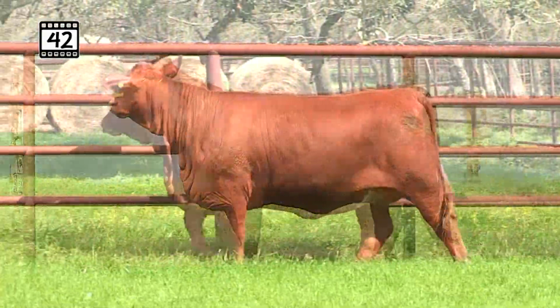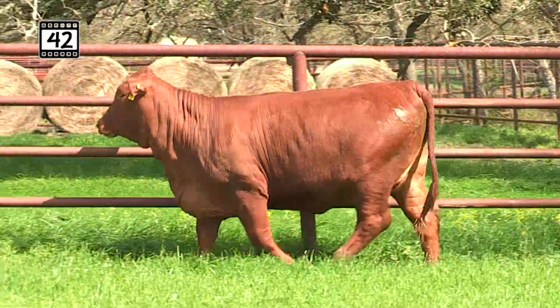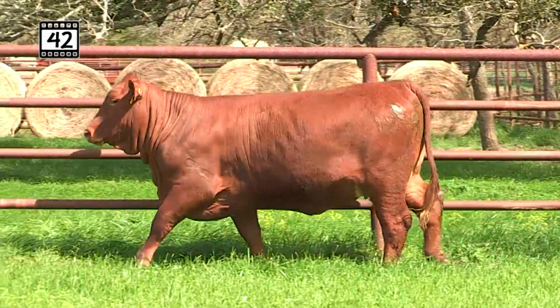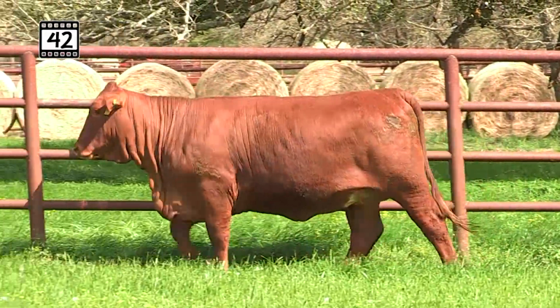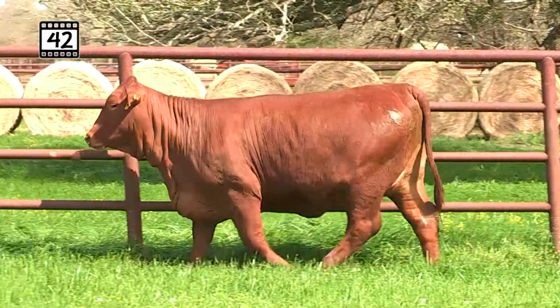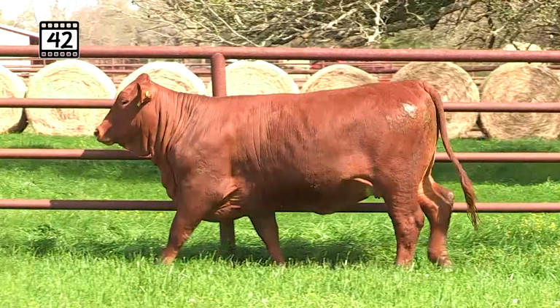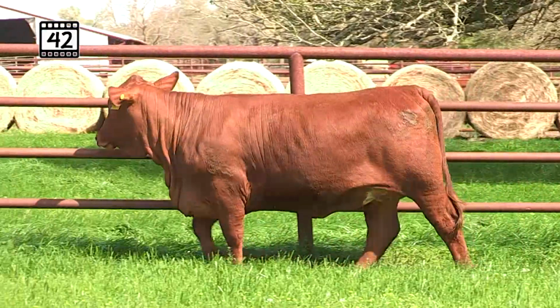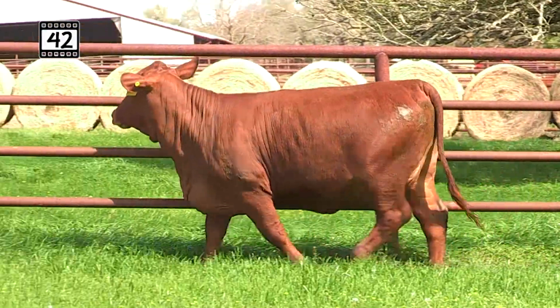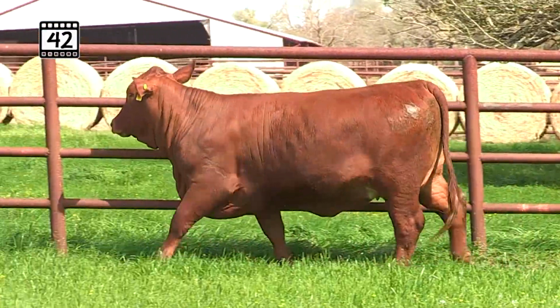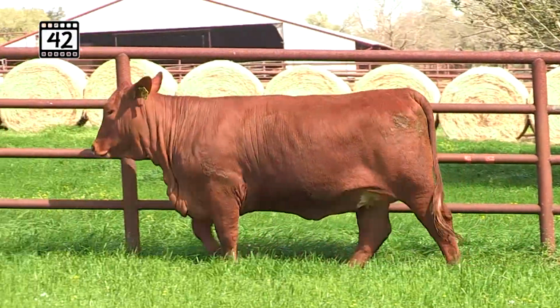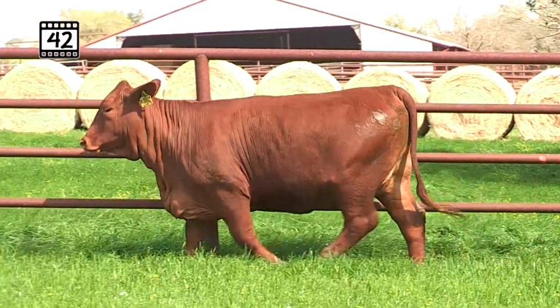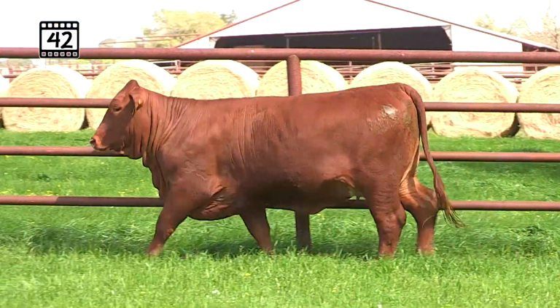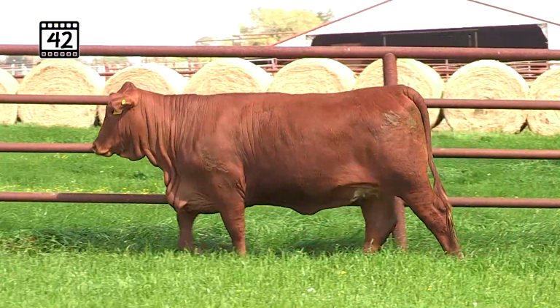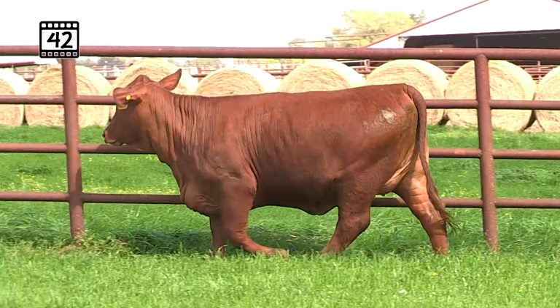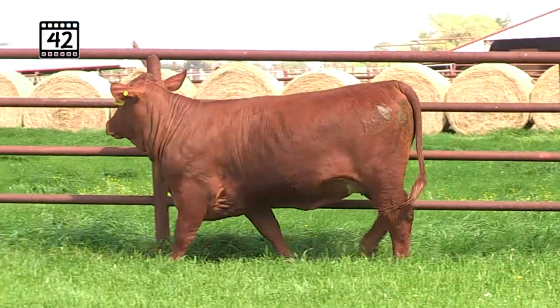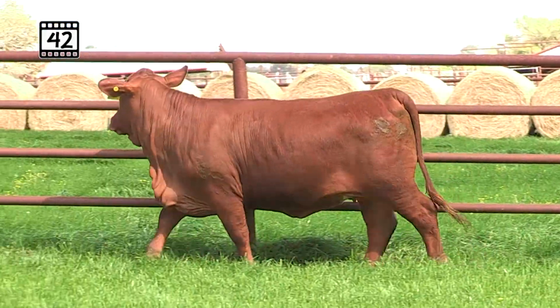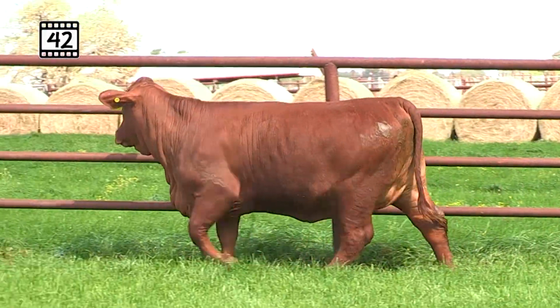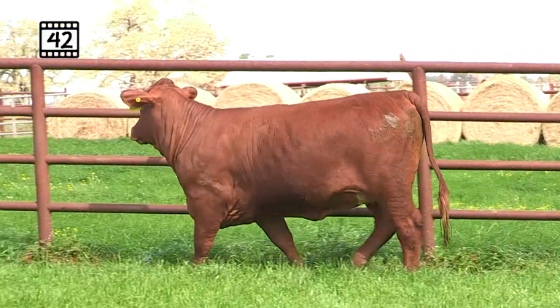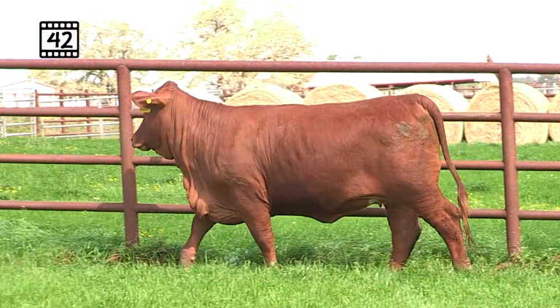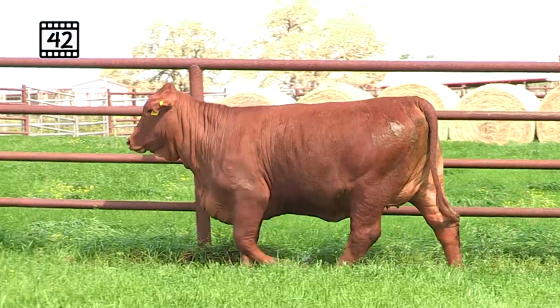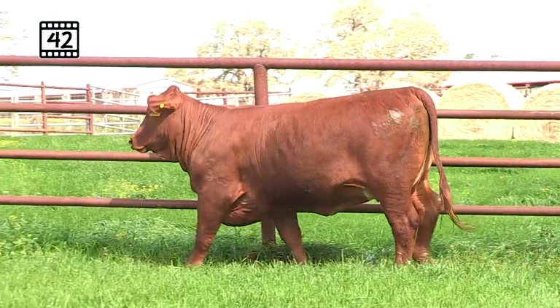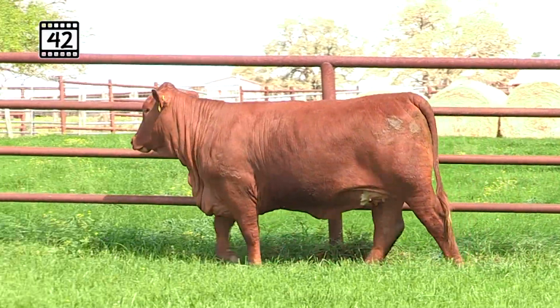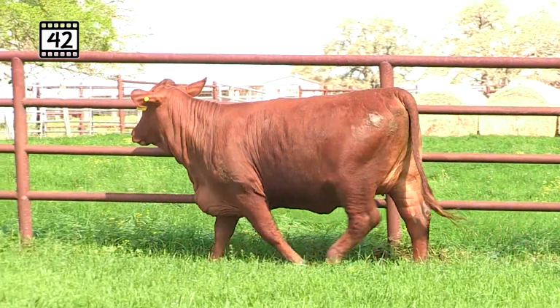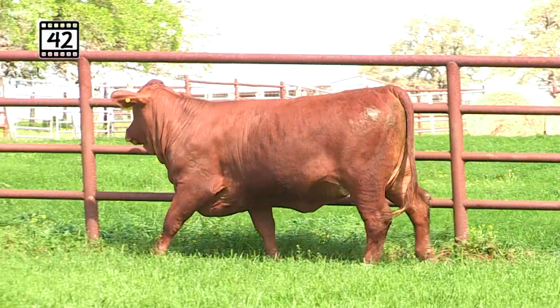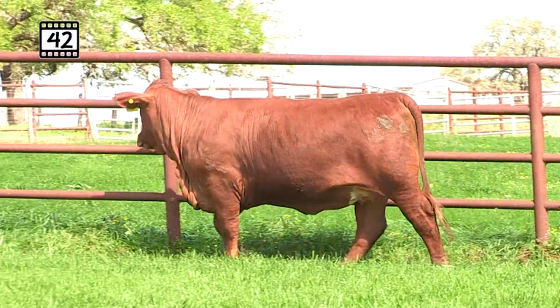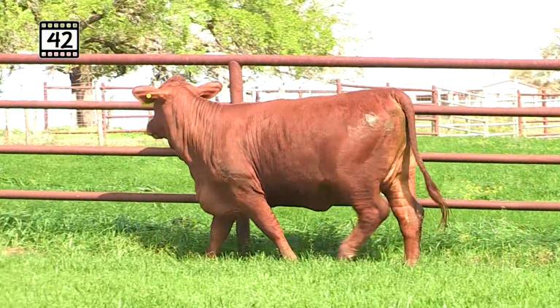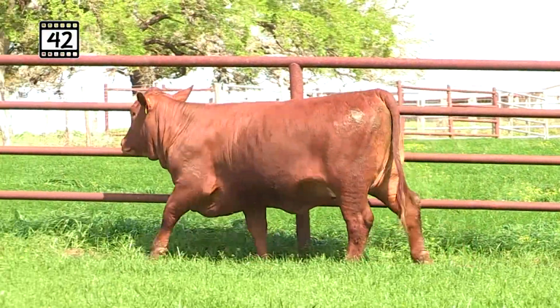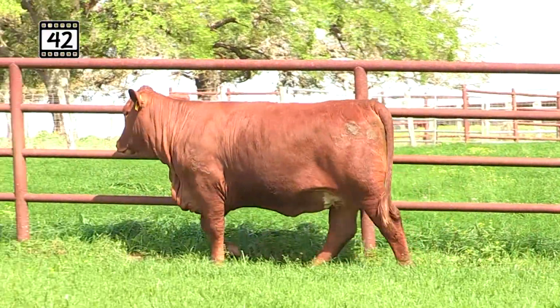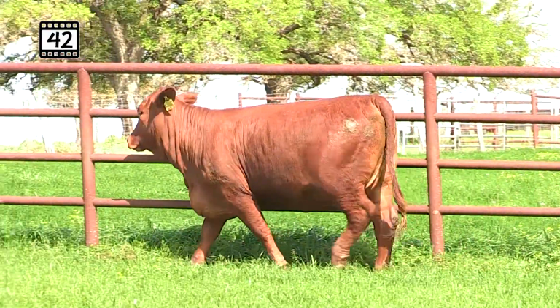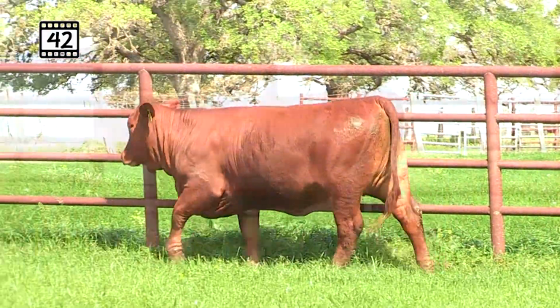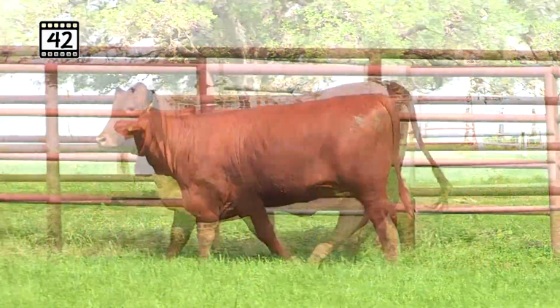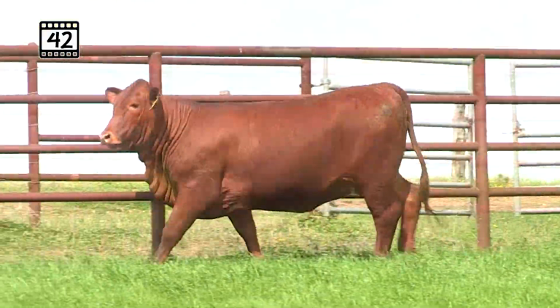Go down there to that milk — 12.6, really high in the breed. IMF of 3.4; we're going to get the high-dollar money from that IMF and milk. Fusion's got the three M's: milk, maternal, and marbling.